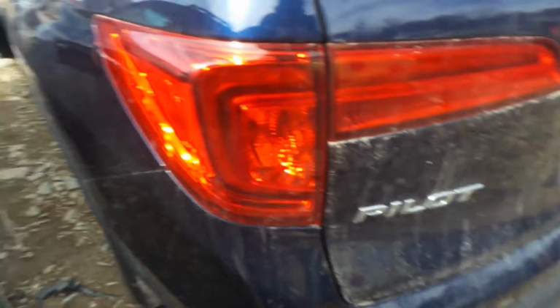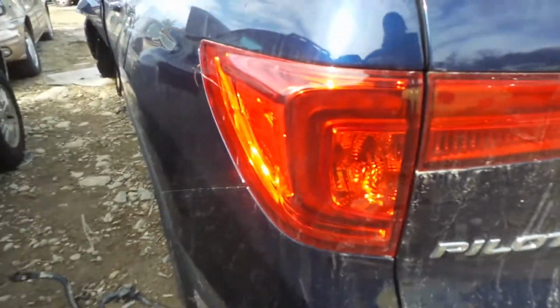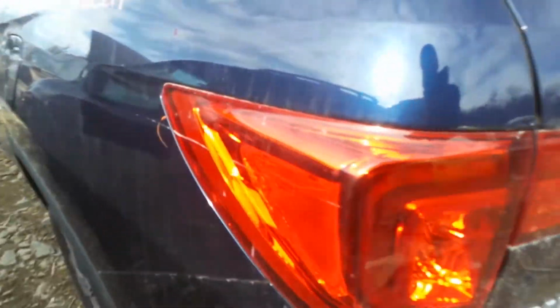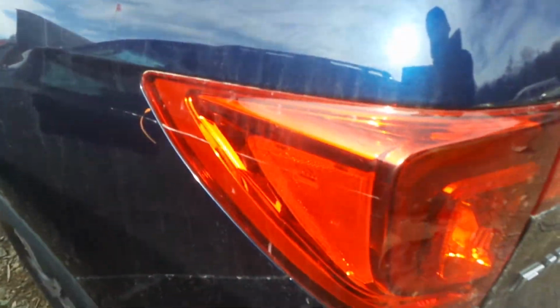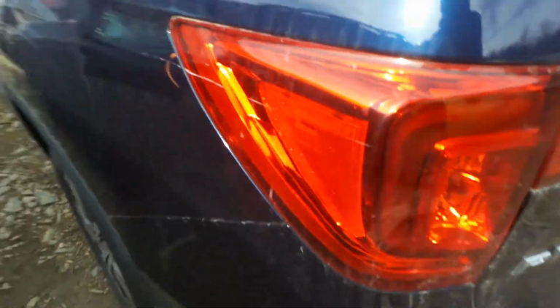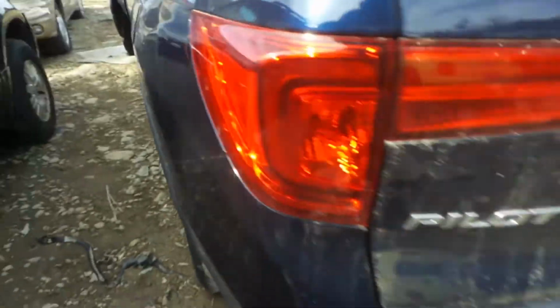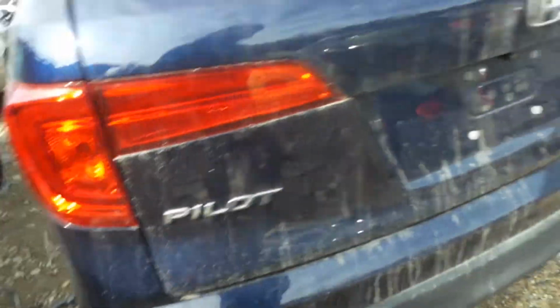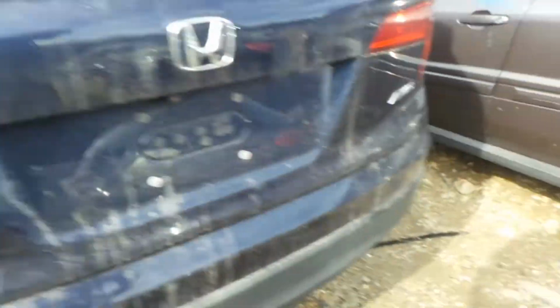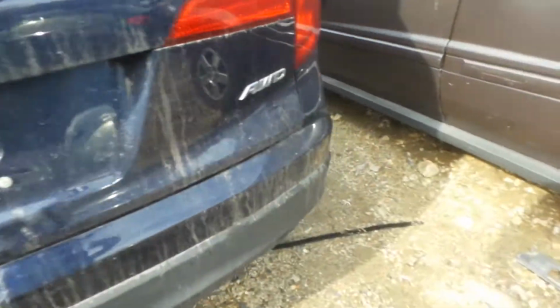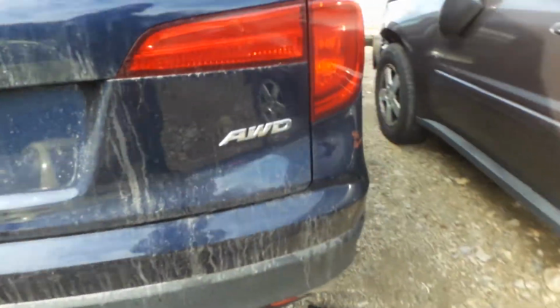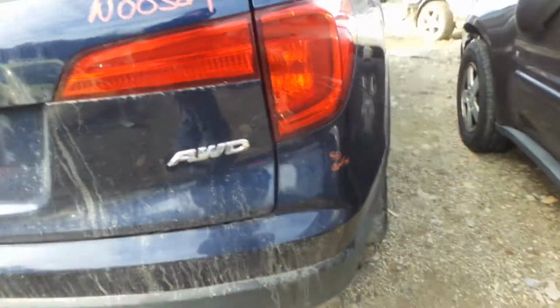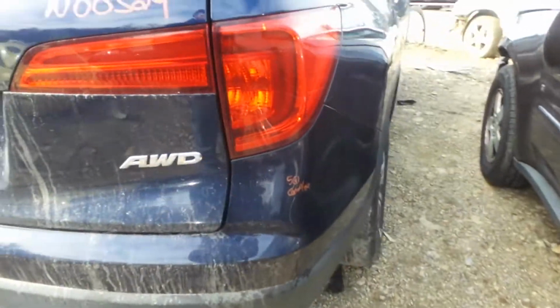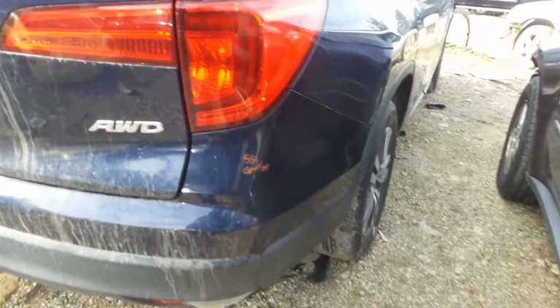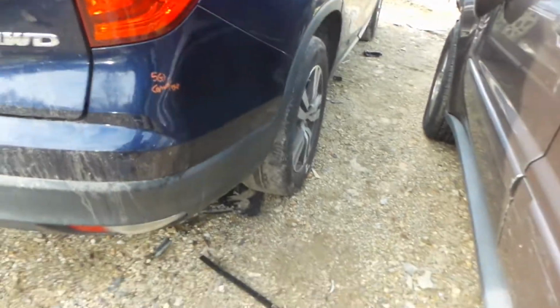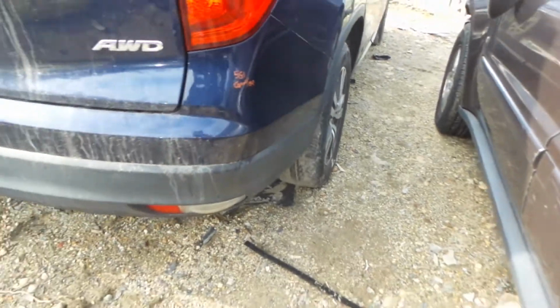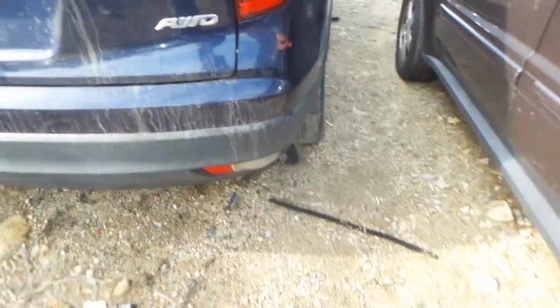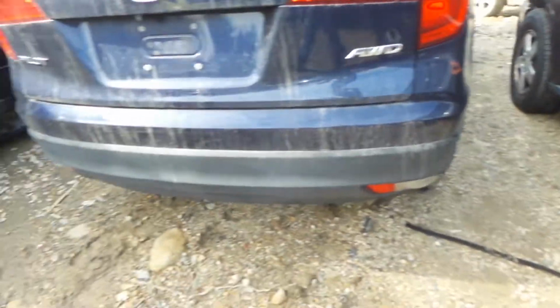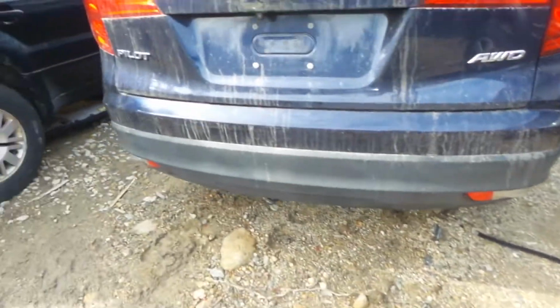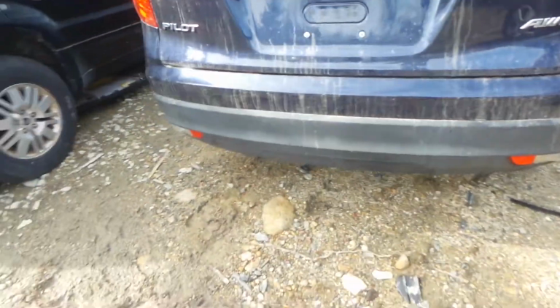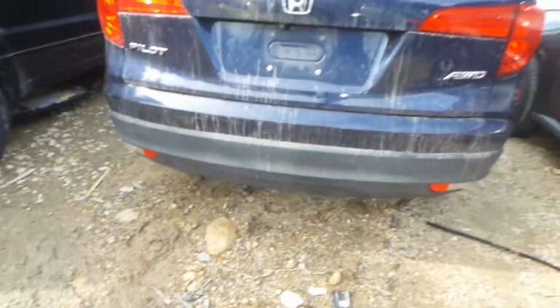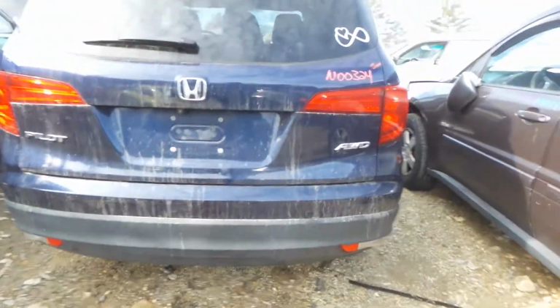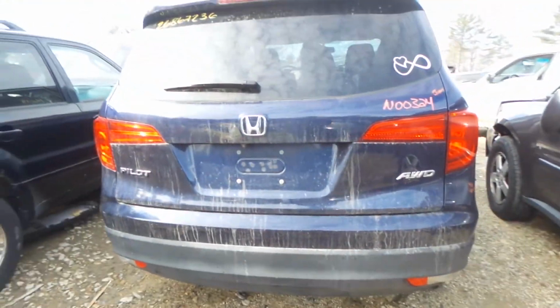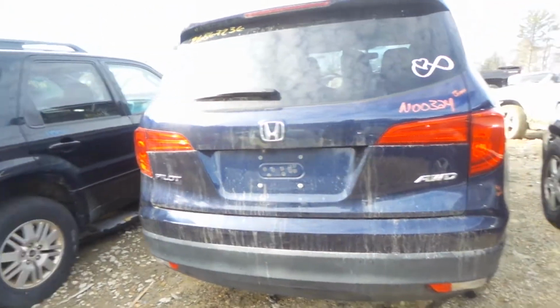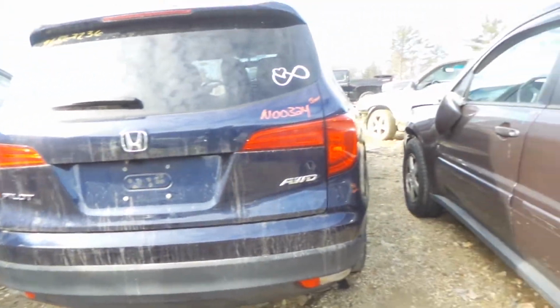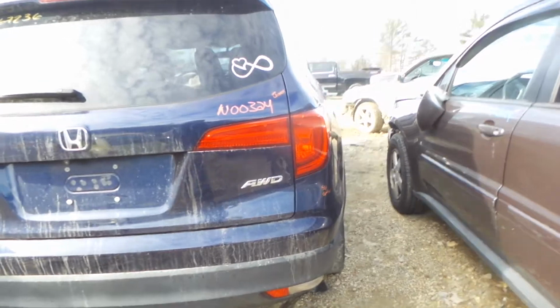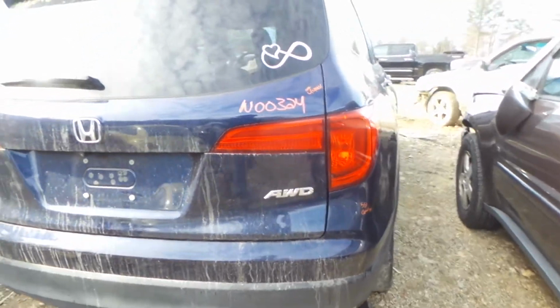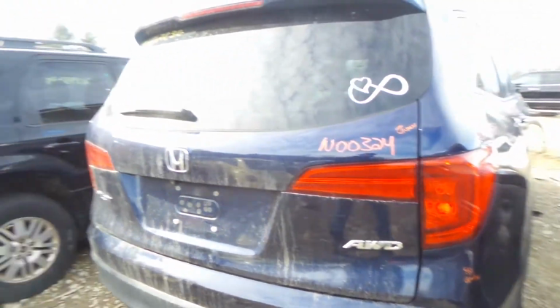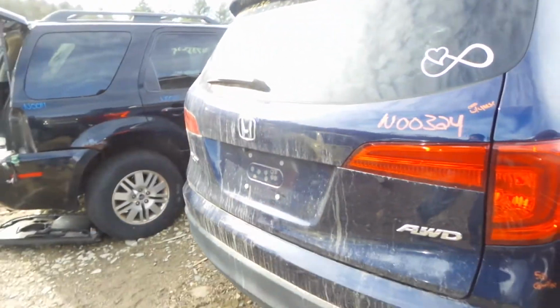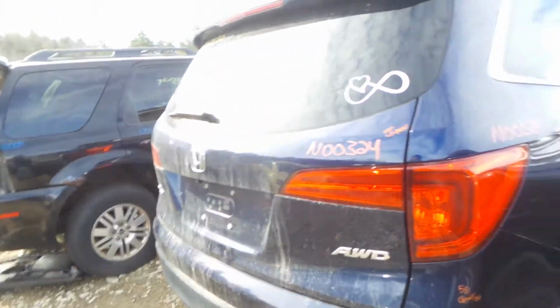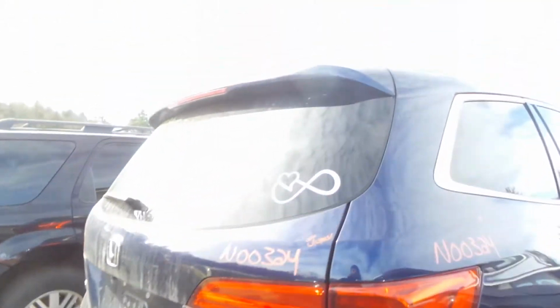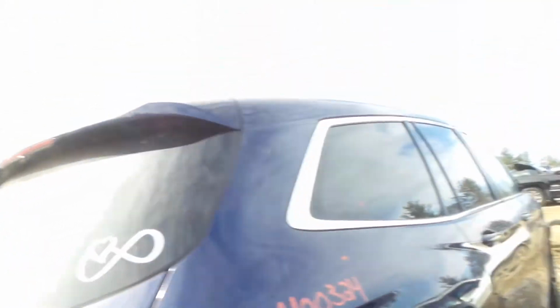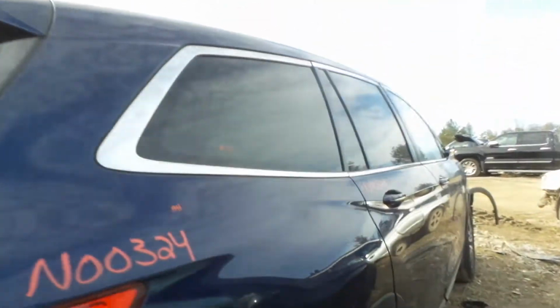We do have a good tail light, though it does have a scratch on it. We got a good right hand tail light. Rear bumper is complete with rebar, showing a couple of gouges. Rear lid gate is insurance quality showing no damage — comes with lights, hinges, spoiler, and camera.